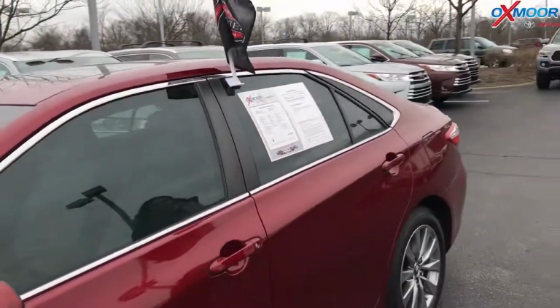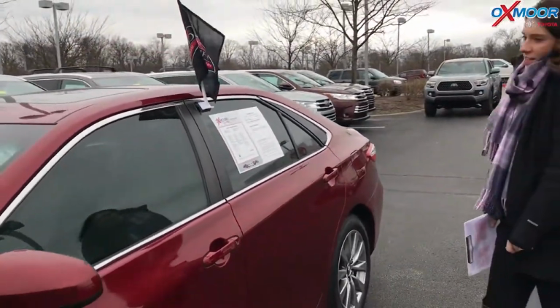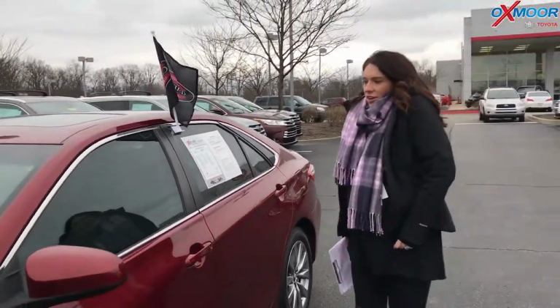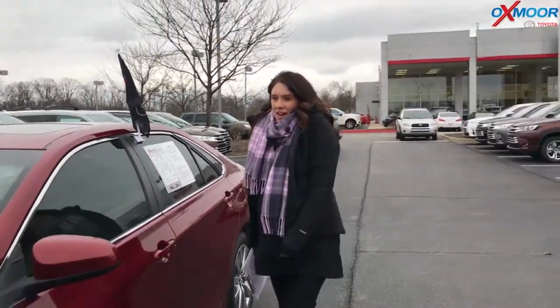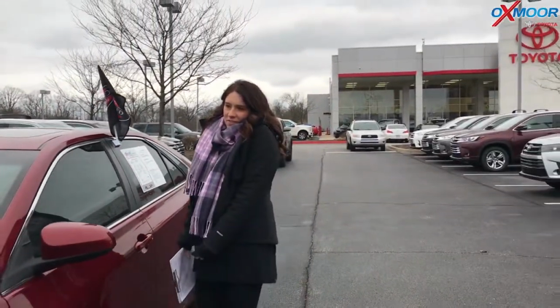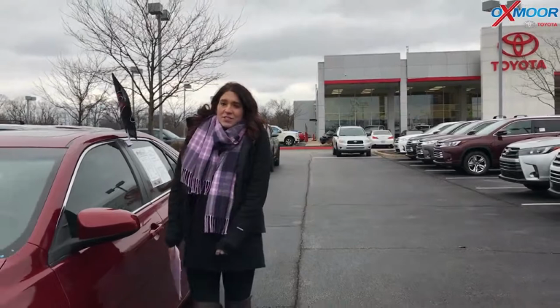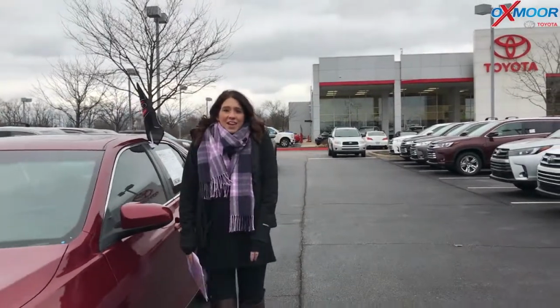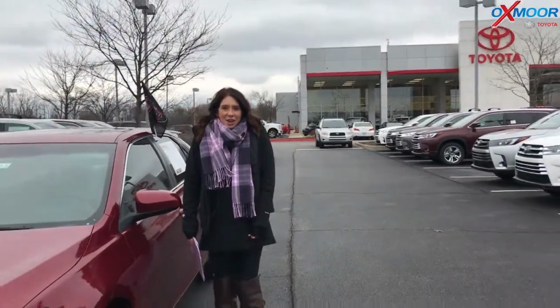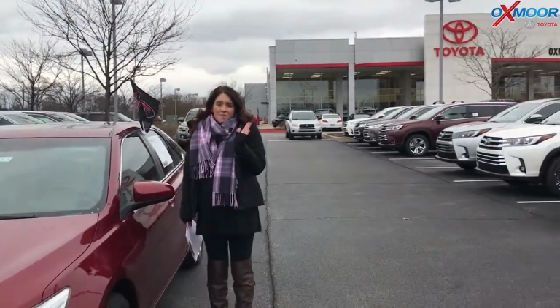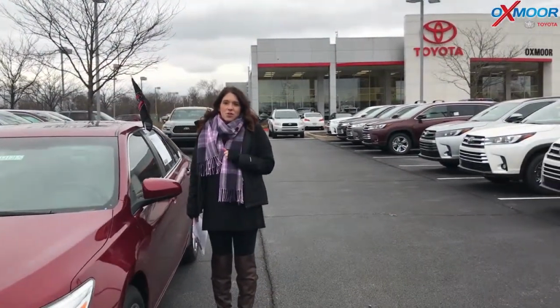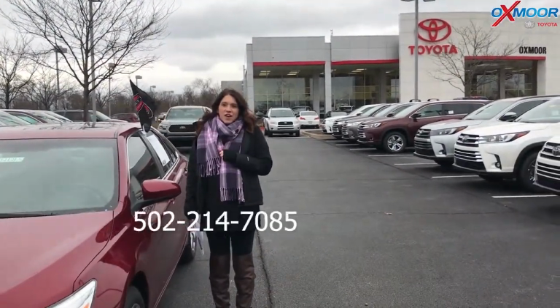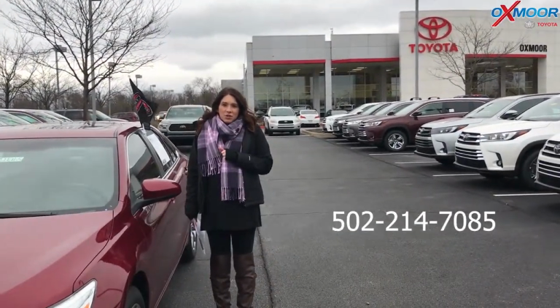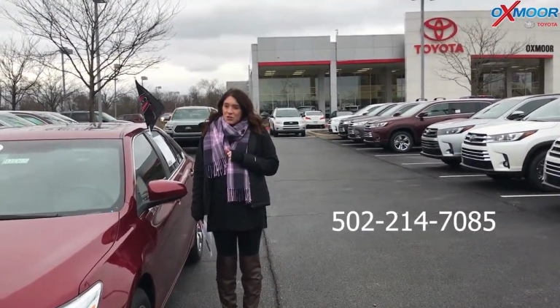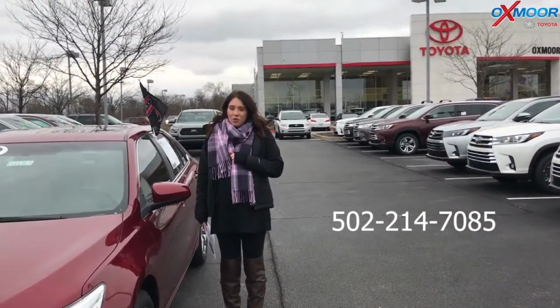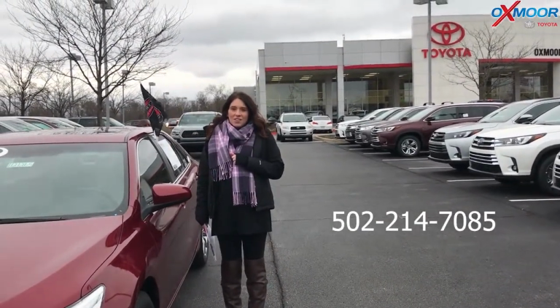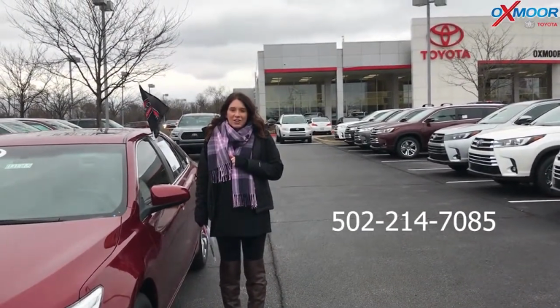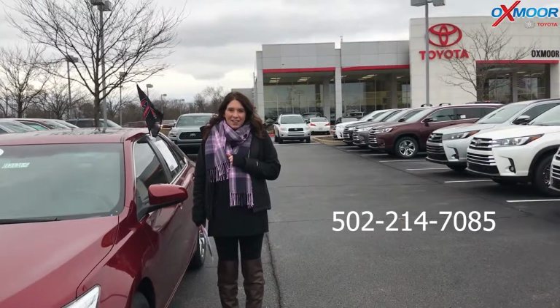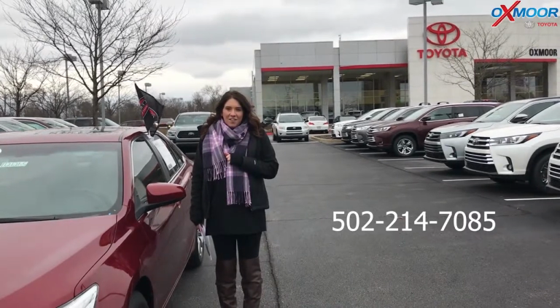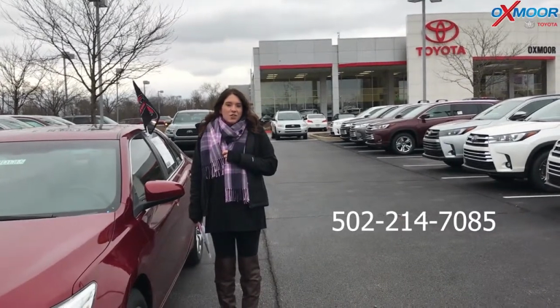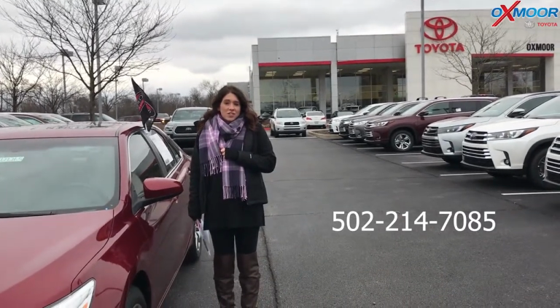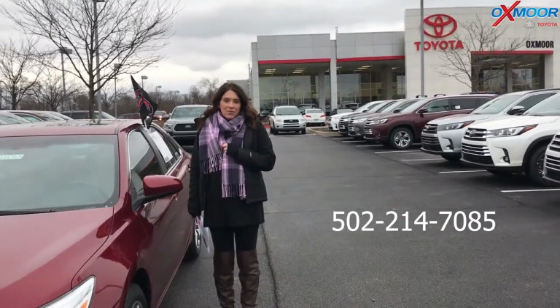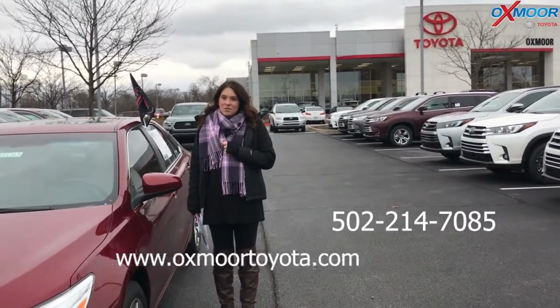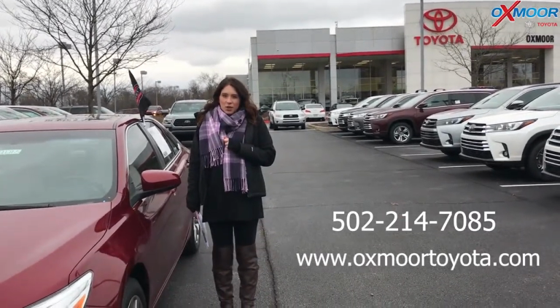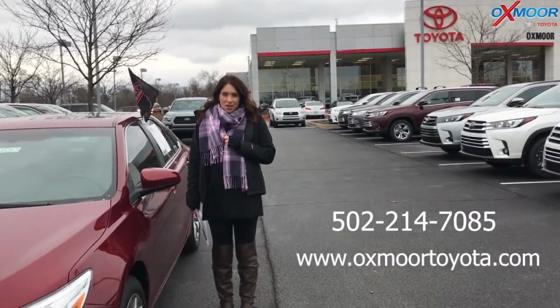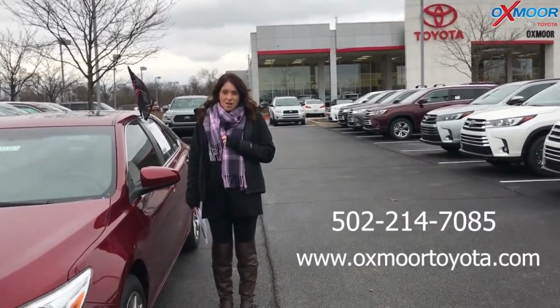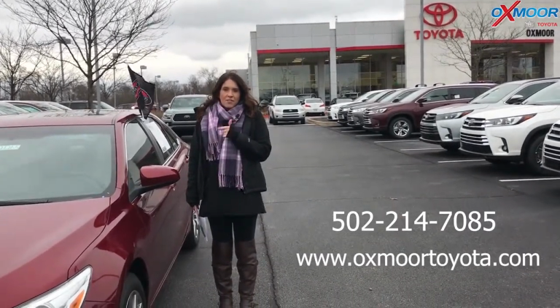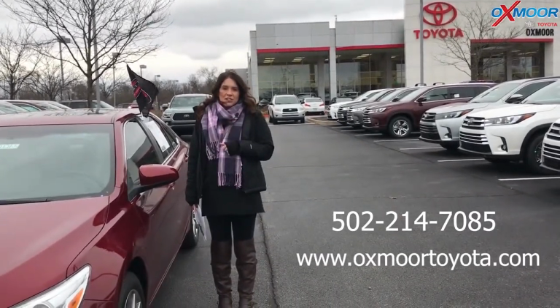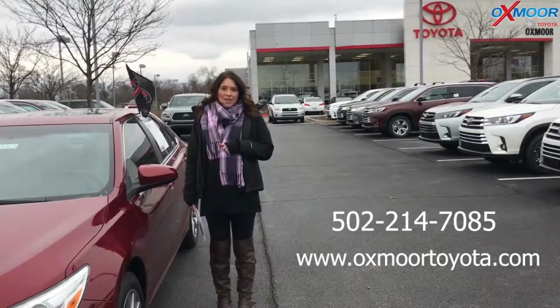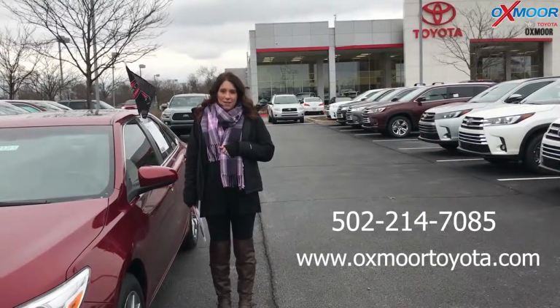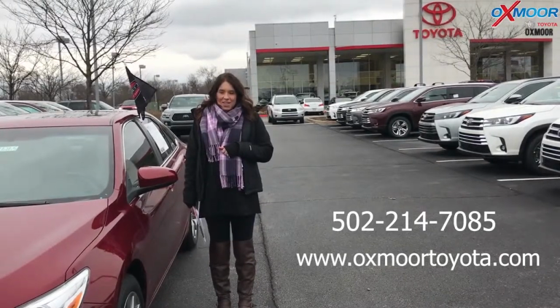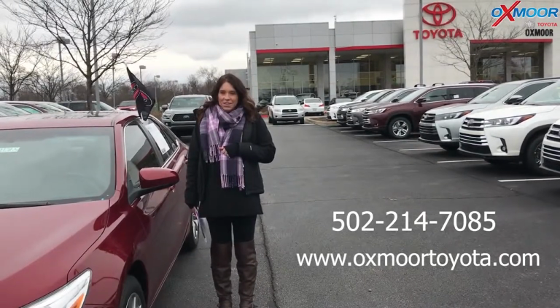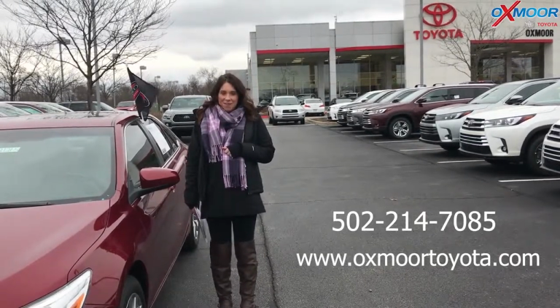If you guys have any questions on any one of these, please feel free to let us know. The best phone number is 502-214-7085. You can also visit our website at oxmoortoyota.com. I'll have a link to each one in the comments. Thanks, you guys. Bye.